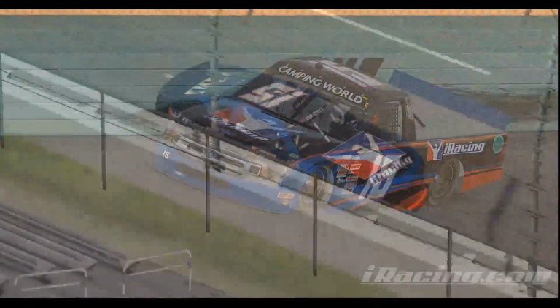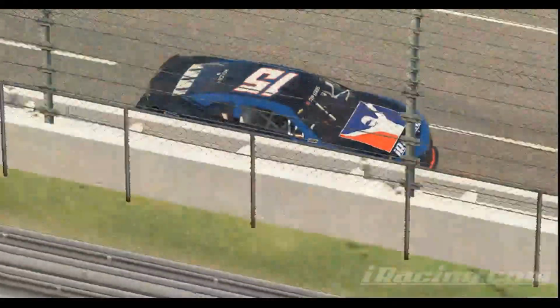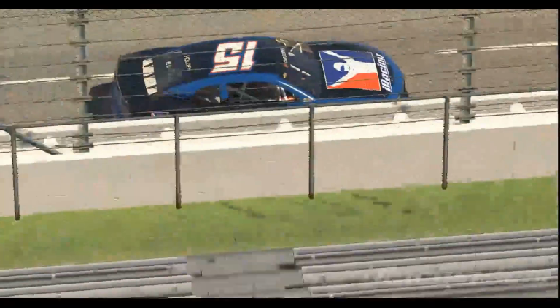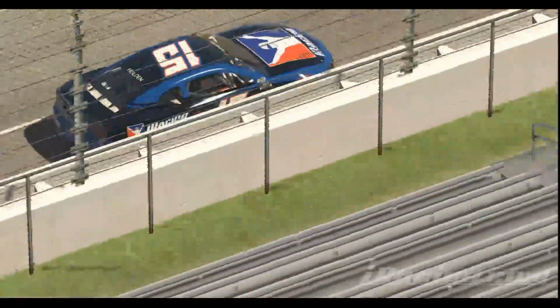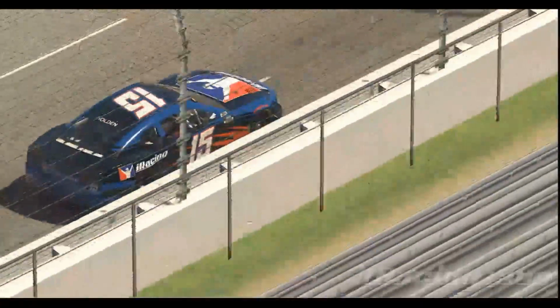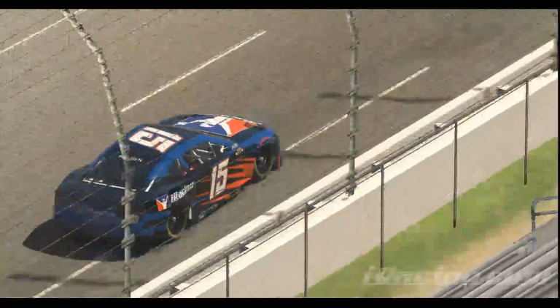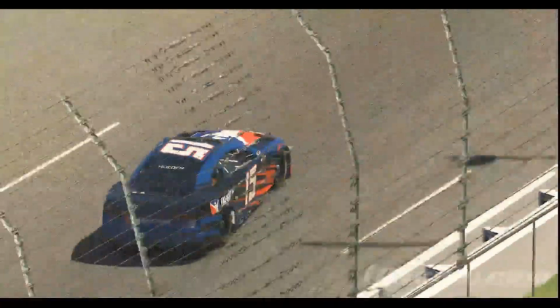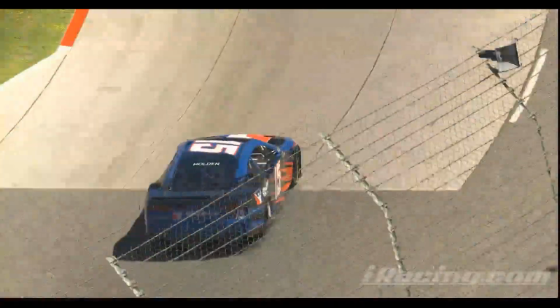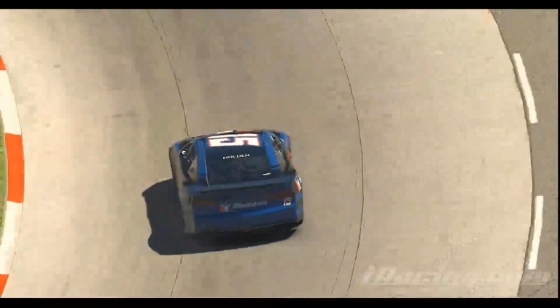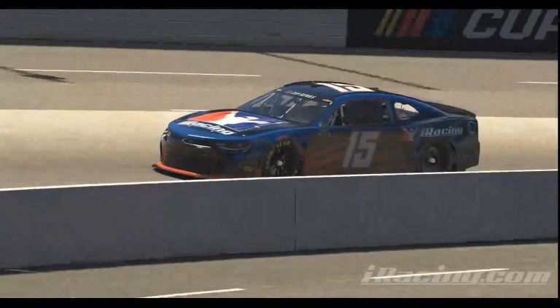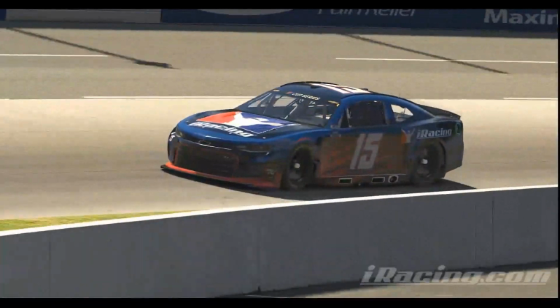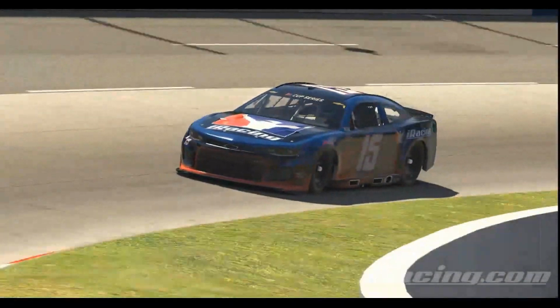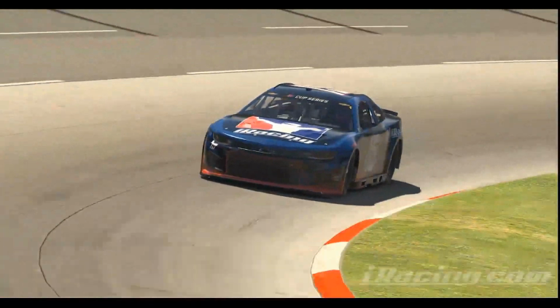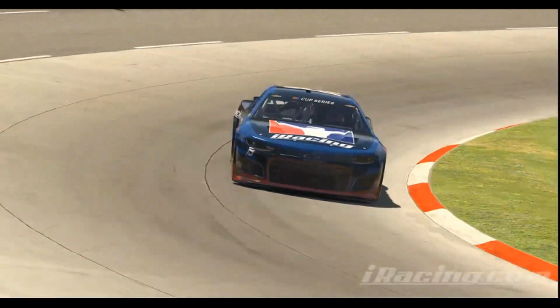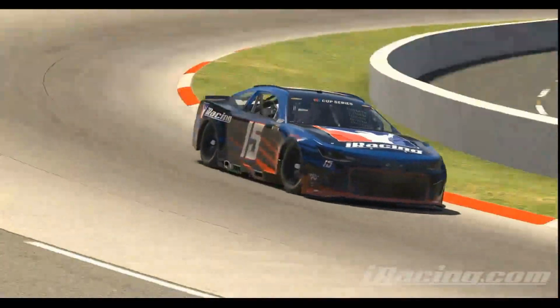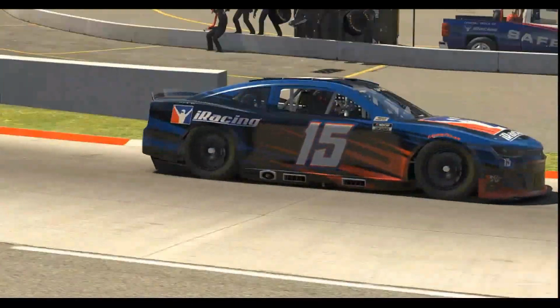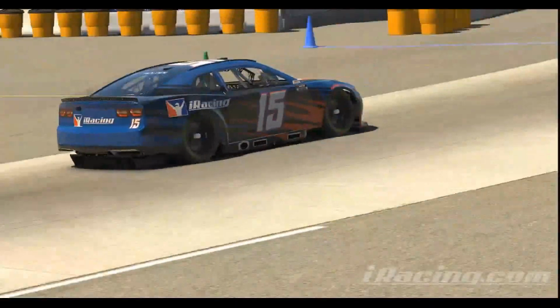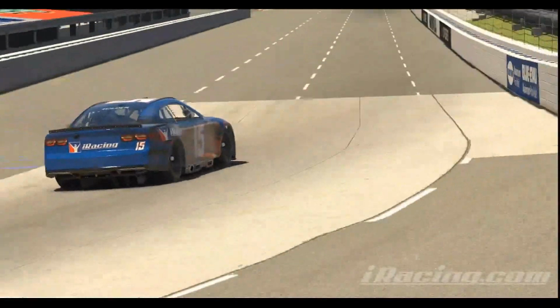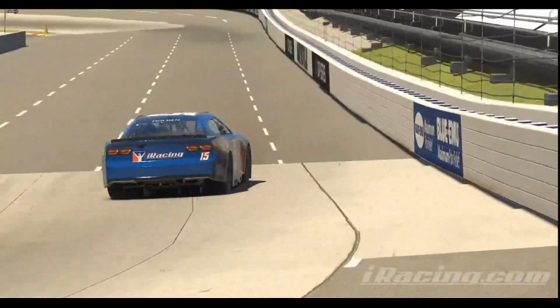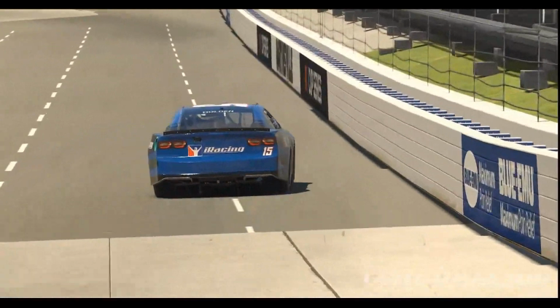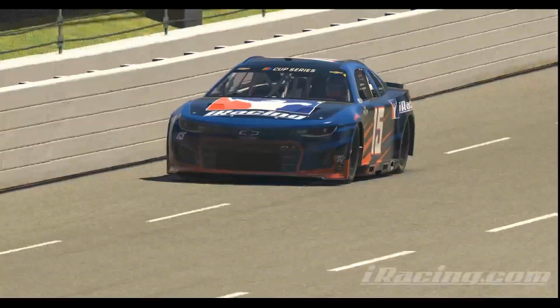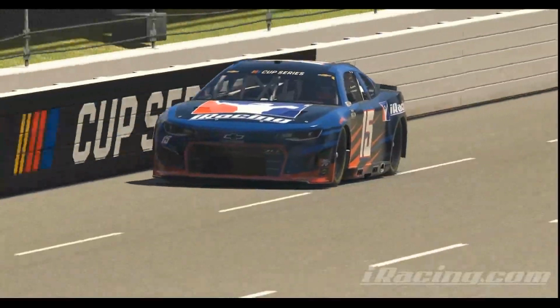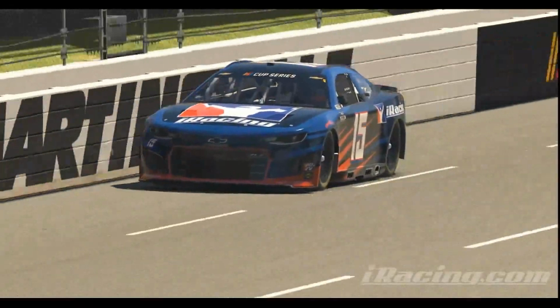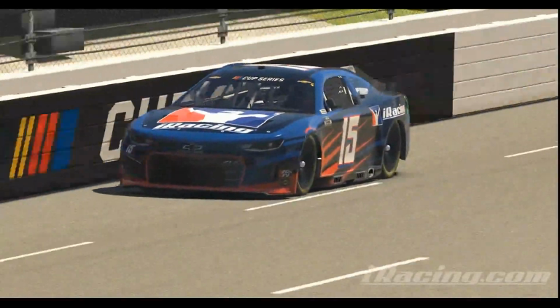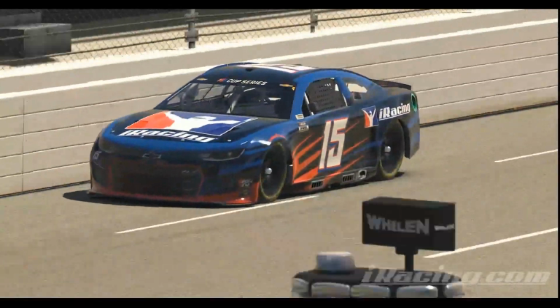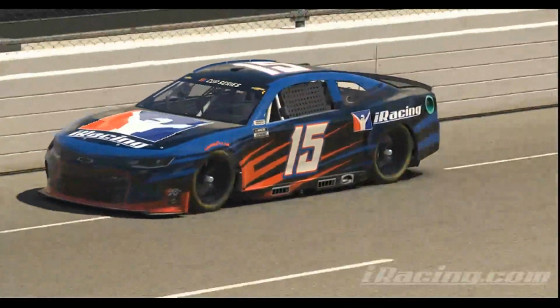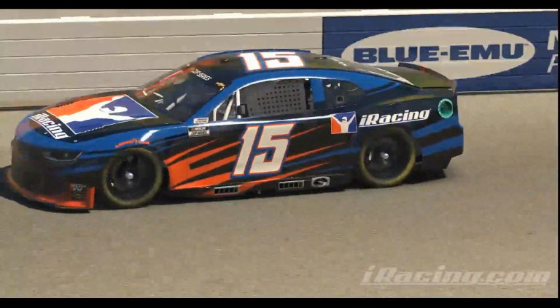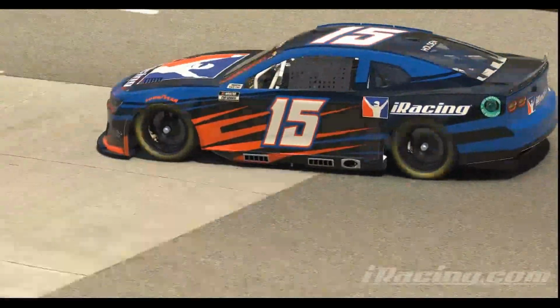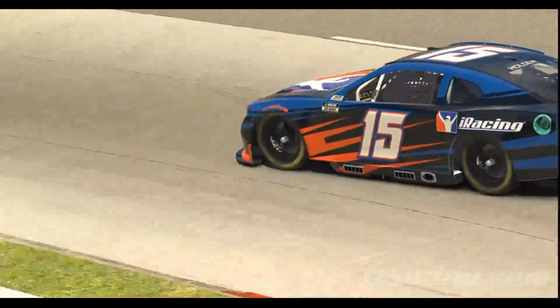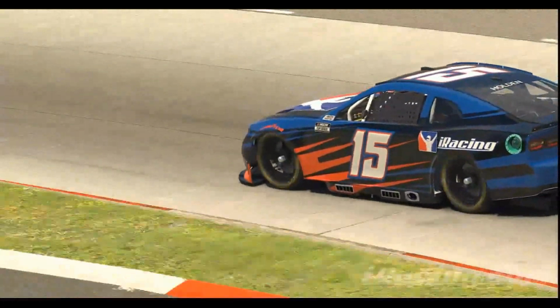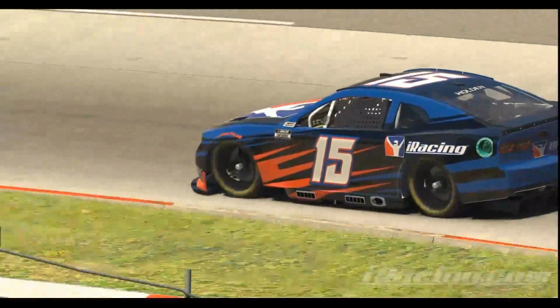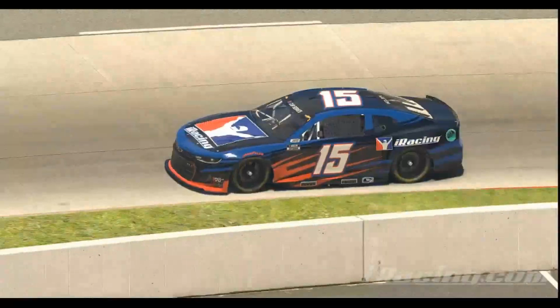While setups from previous builds will not fail tech with the new shocks, users will see the shock value set to a default mid-range value. Taking the time to find the optimum shock package for each track and setup will result in both a better handling and more consistent car, as well as a significant reduction in lap times.